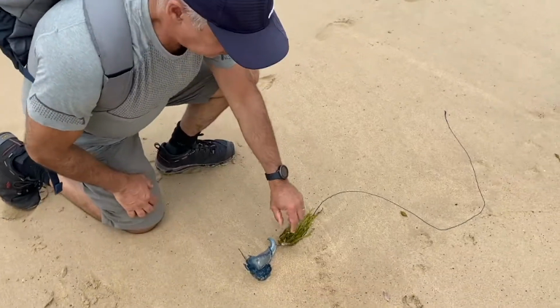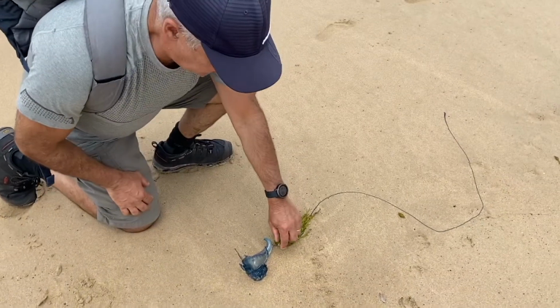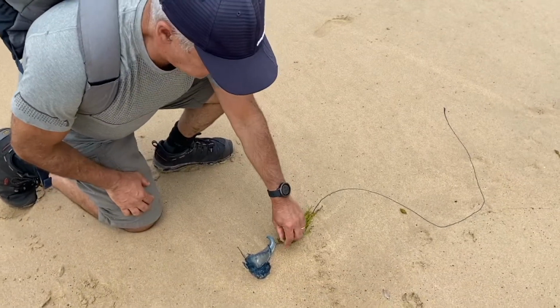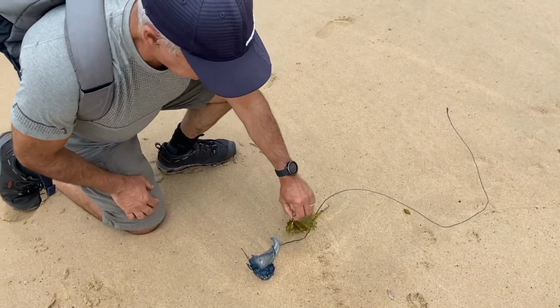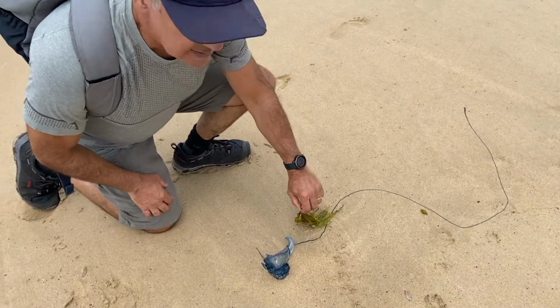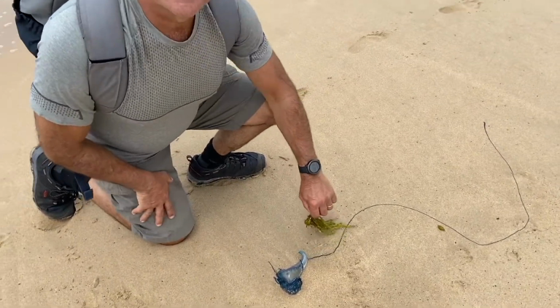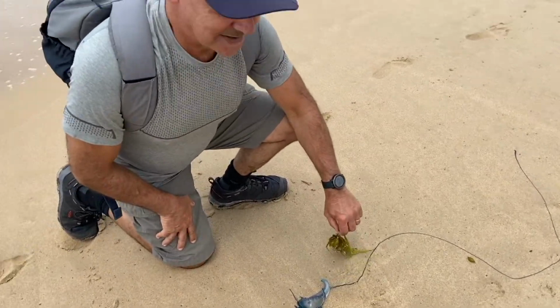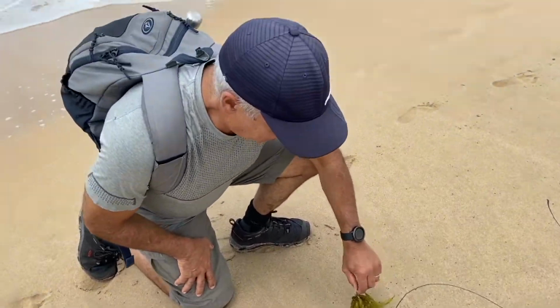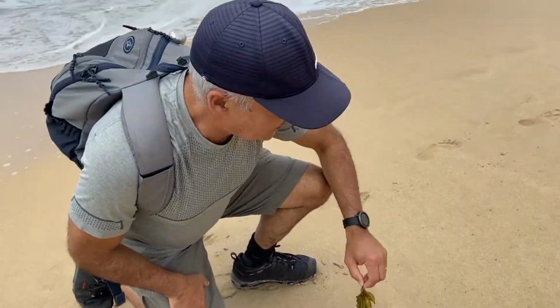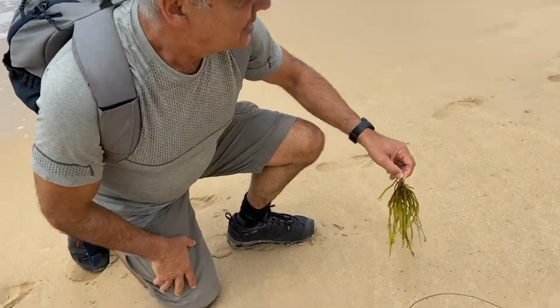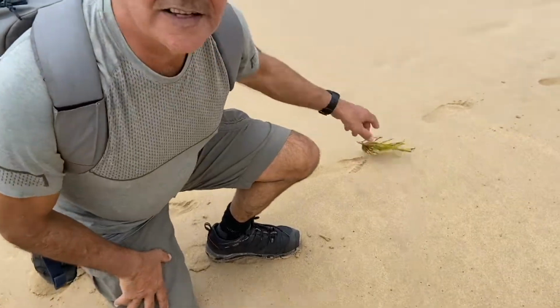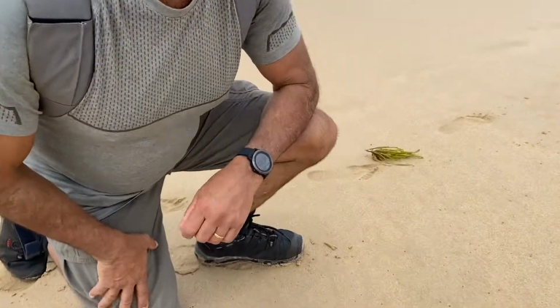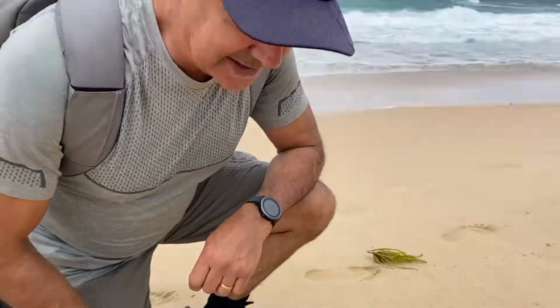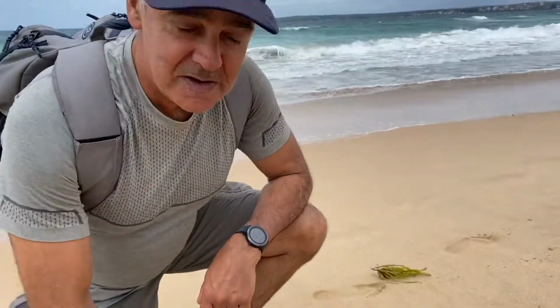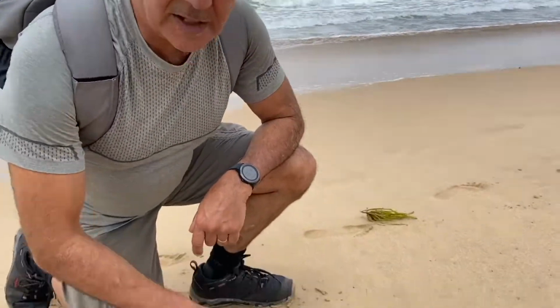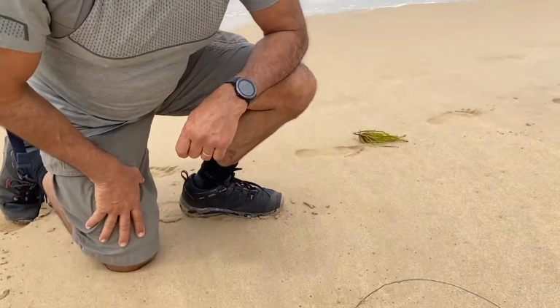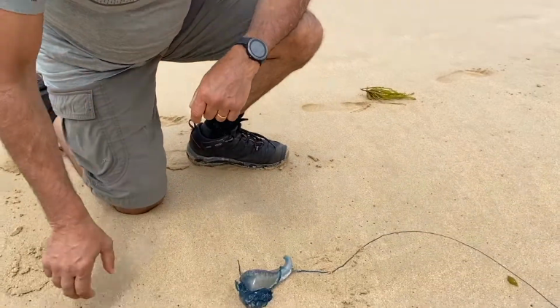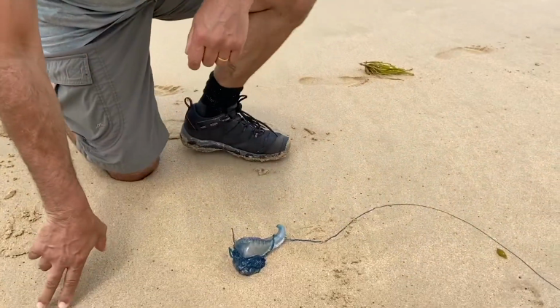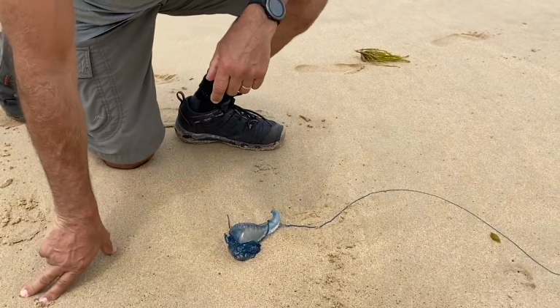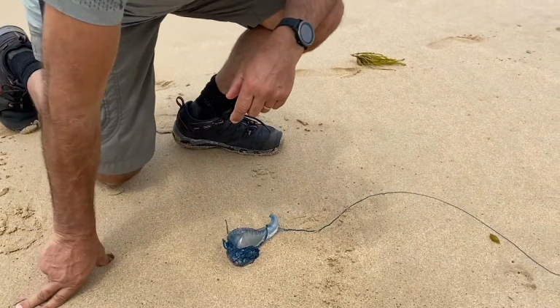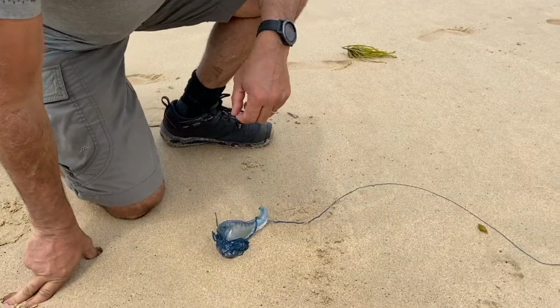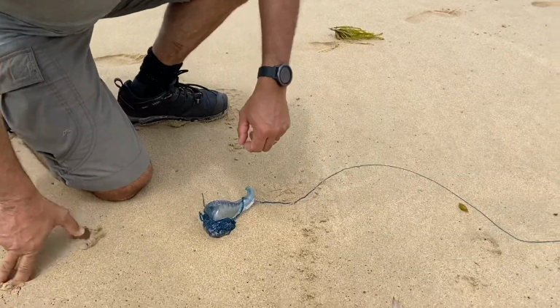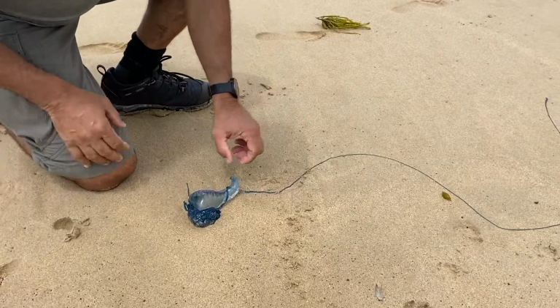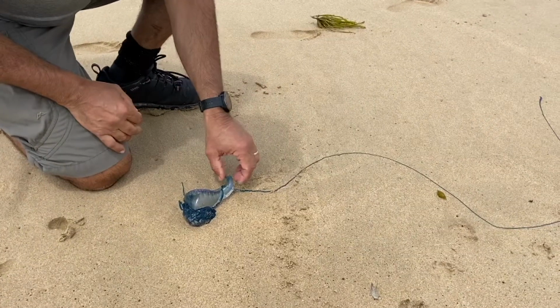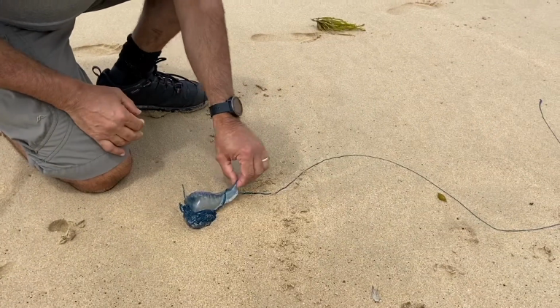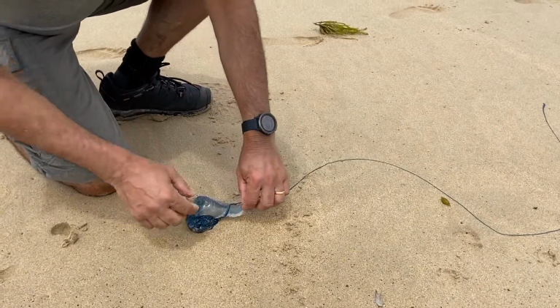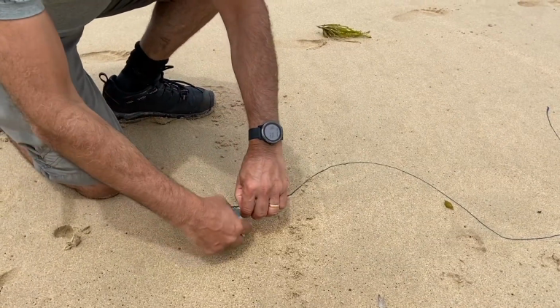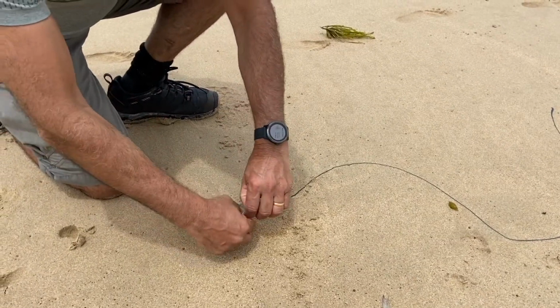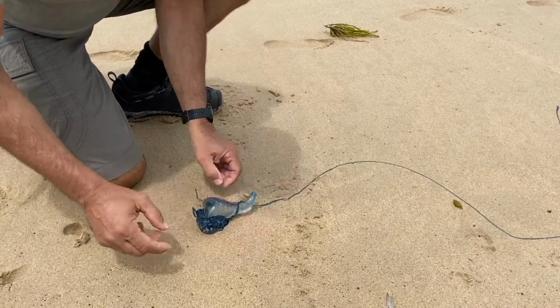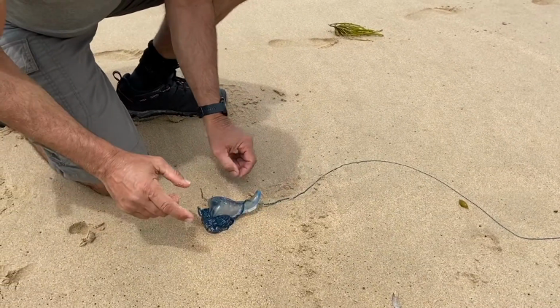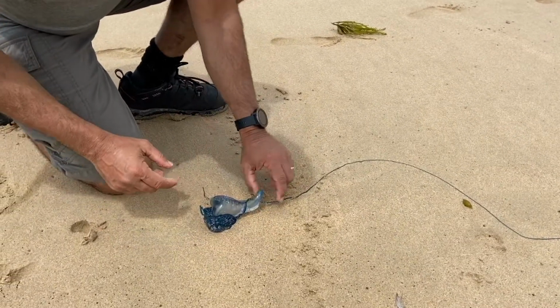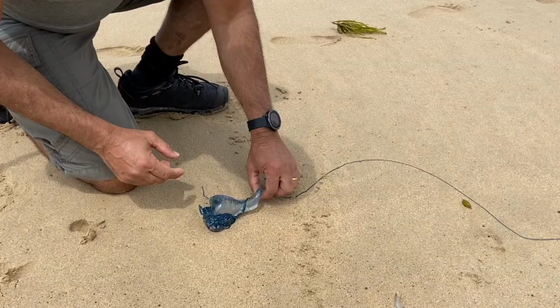Check this out — how many of you have been stung by one of these? These are a bluebottle, also known as an Indo-Pacific Man of War. Now, they're not really a jellyfish, but they fall in the order of siphonophores — just a fancy name for a class of marine organism.